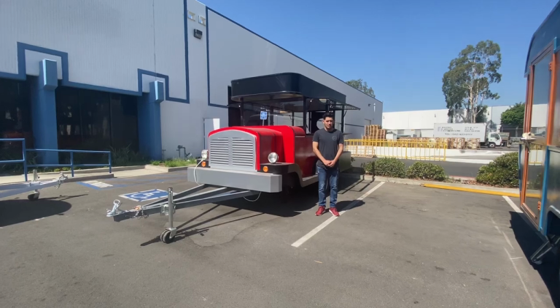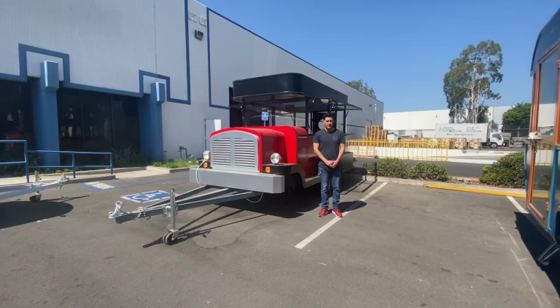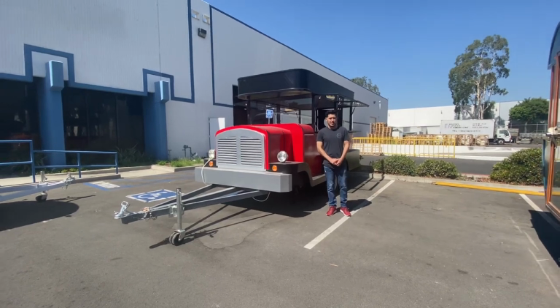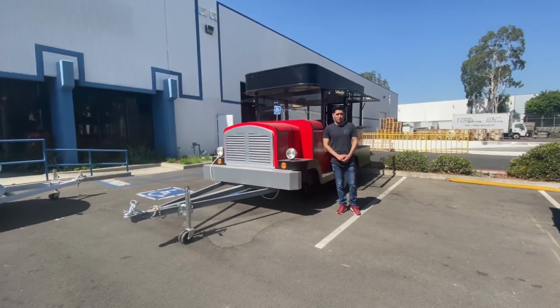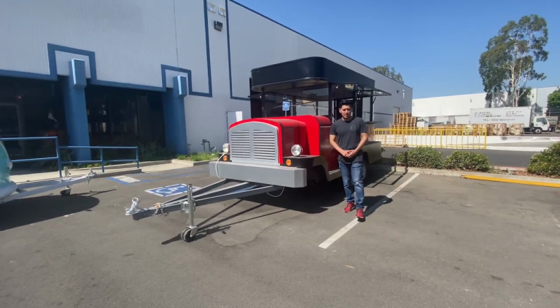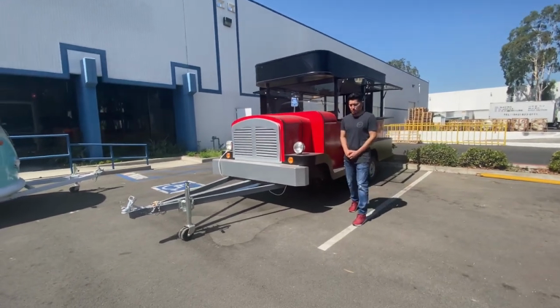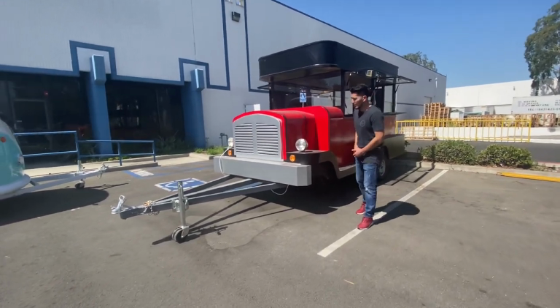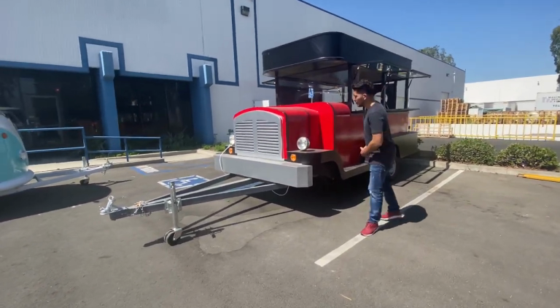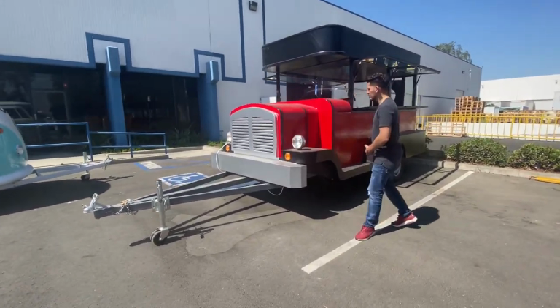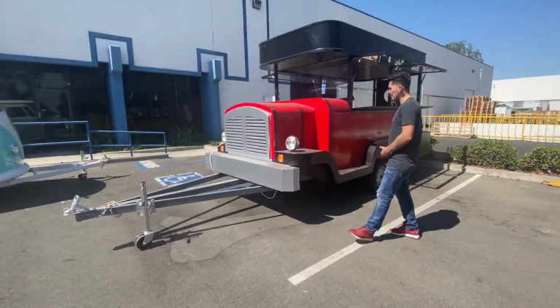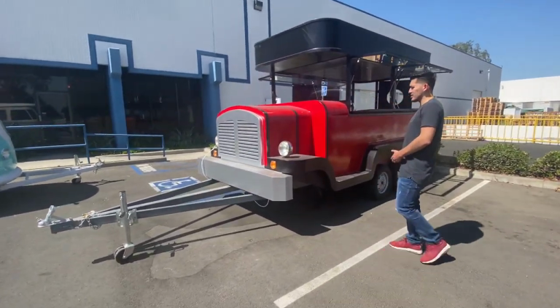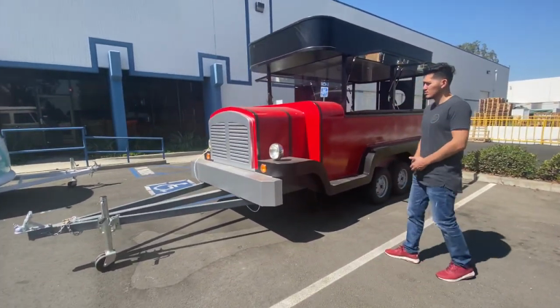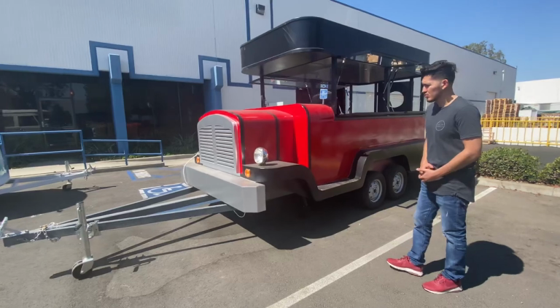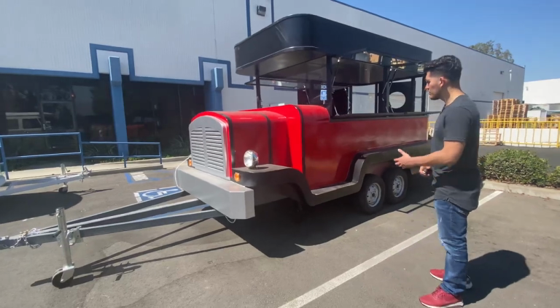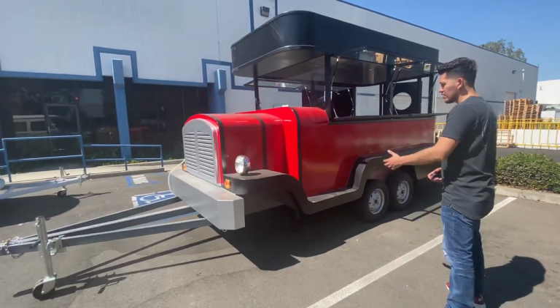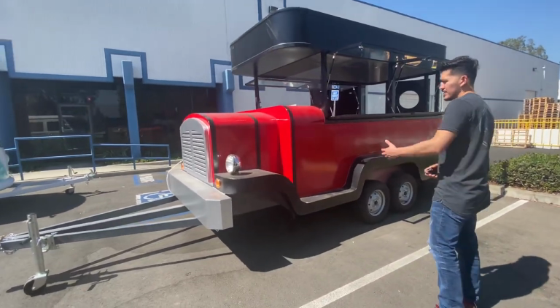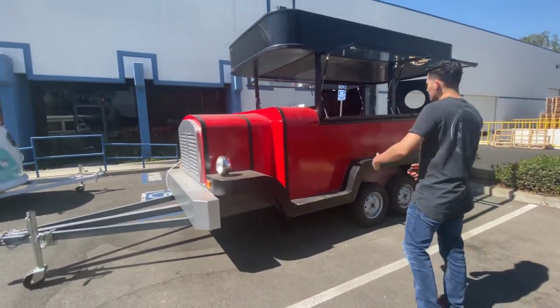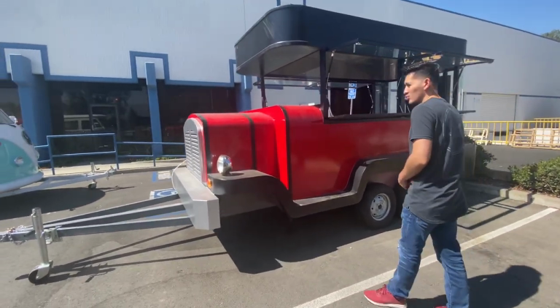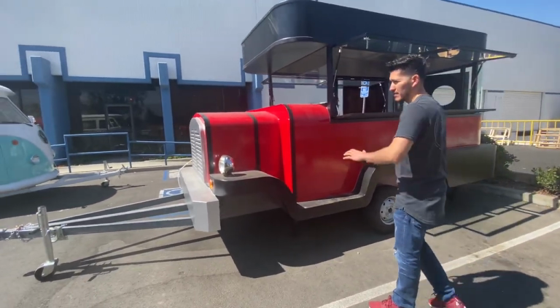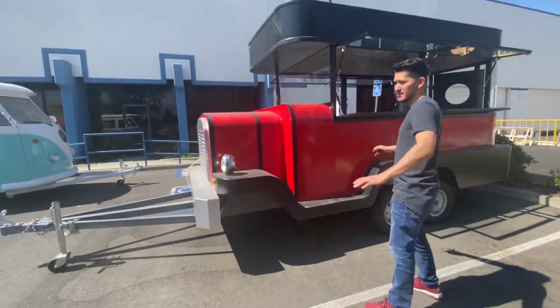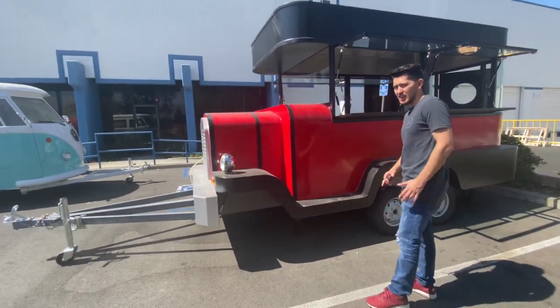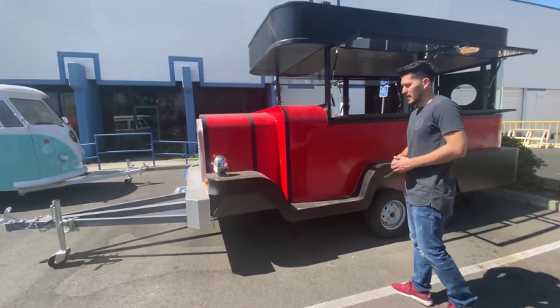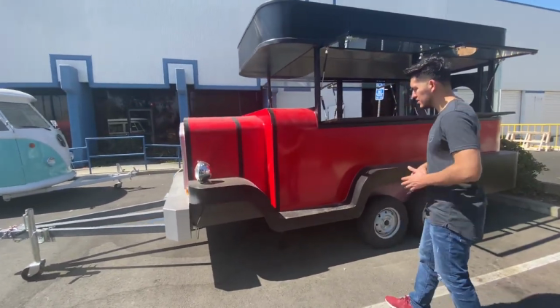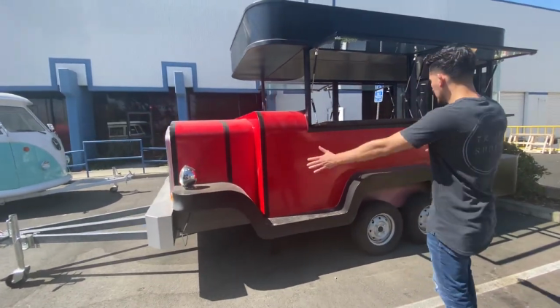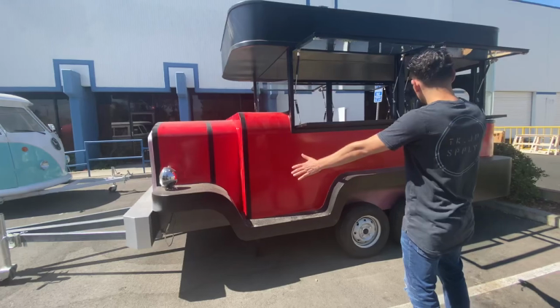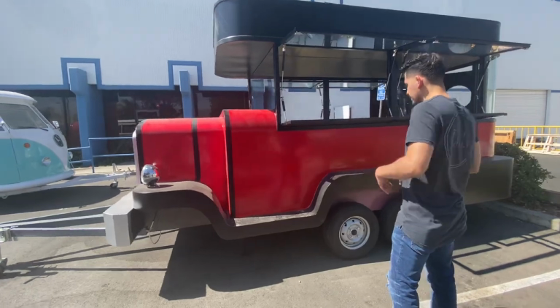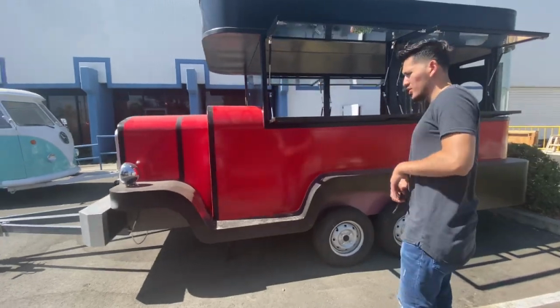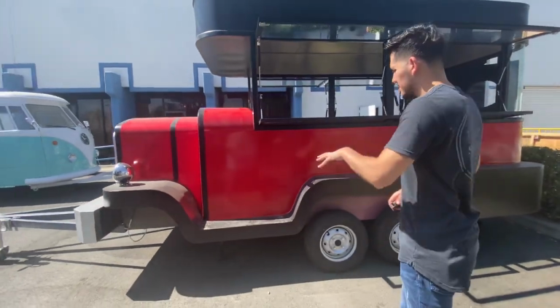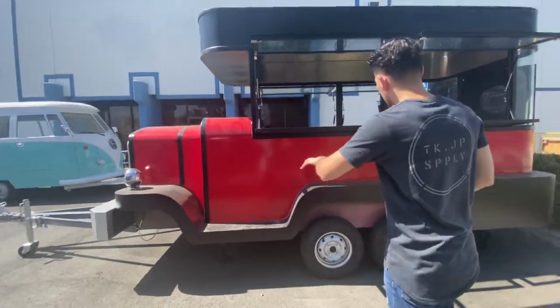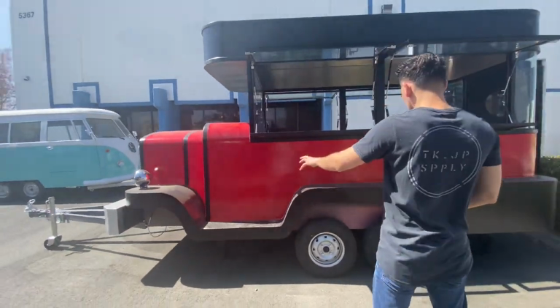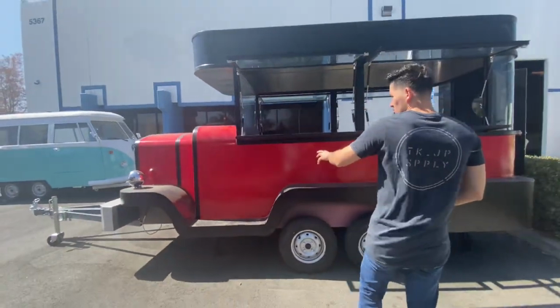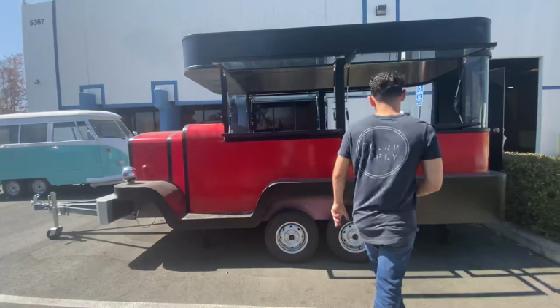Hello everybody, today we're going to demonstrate one of our brand new items — one of our brand new food trailers, vending trailers. We're going to have different styles available. This is going to be one of them; you have this kind of like a truck style trailer.